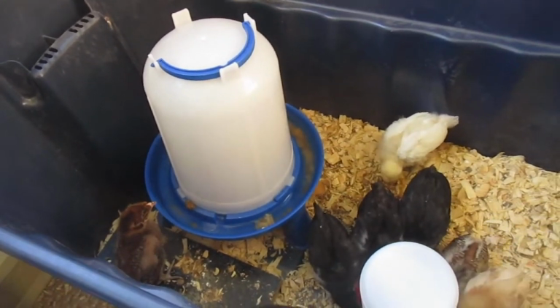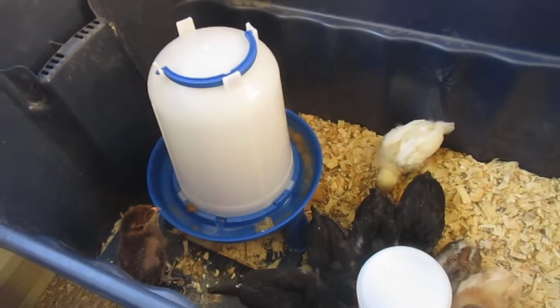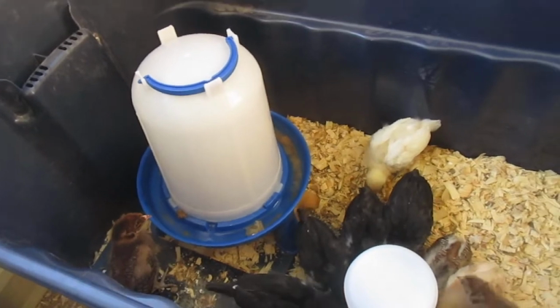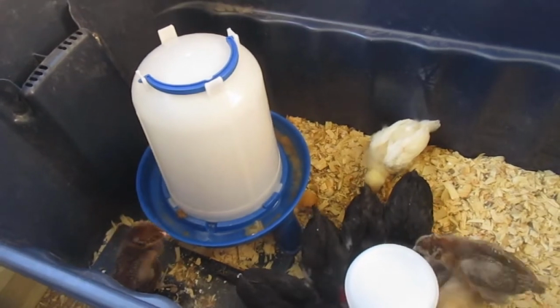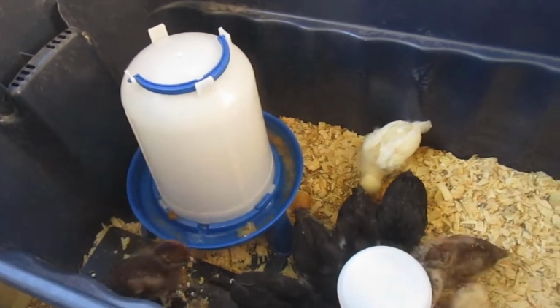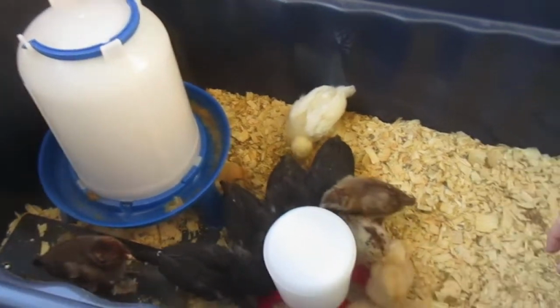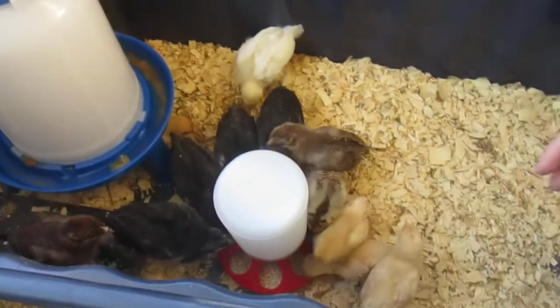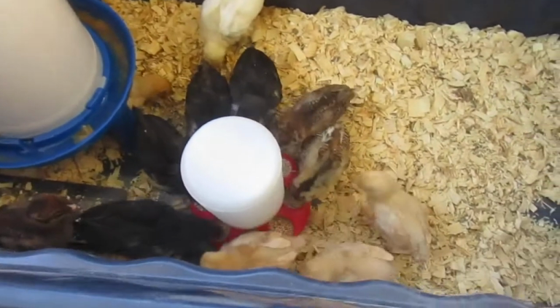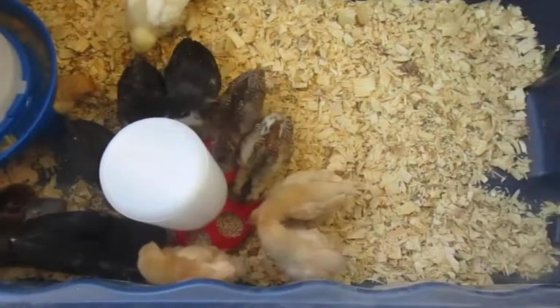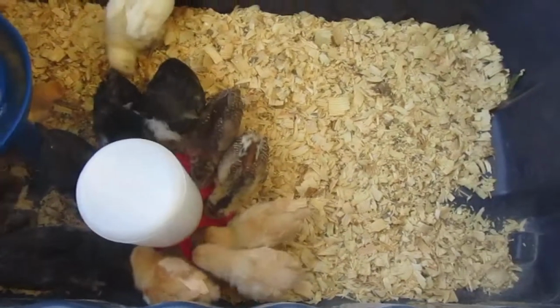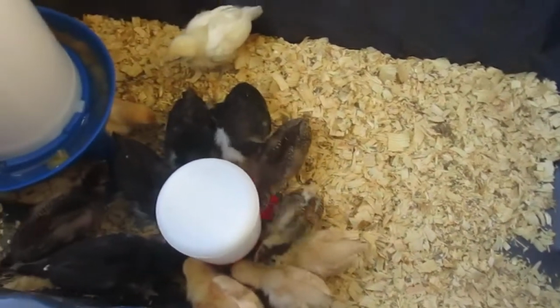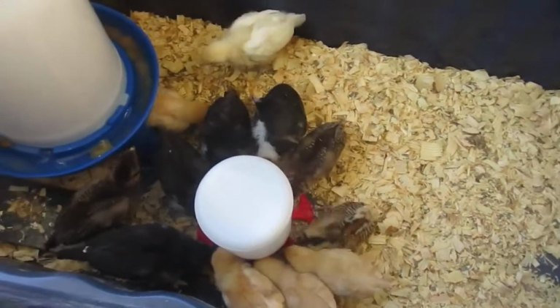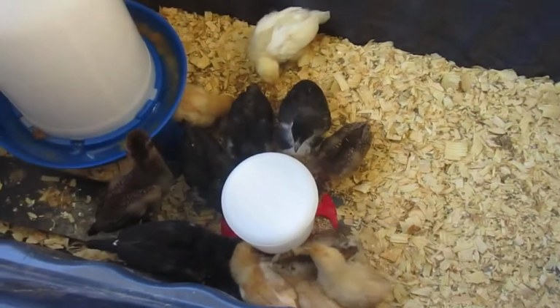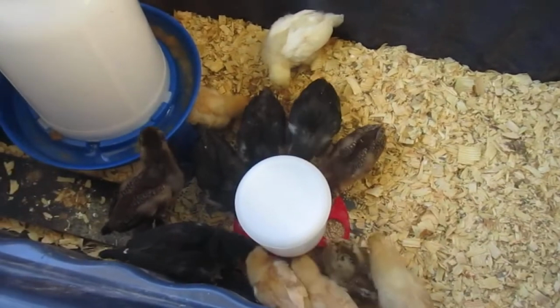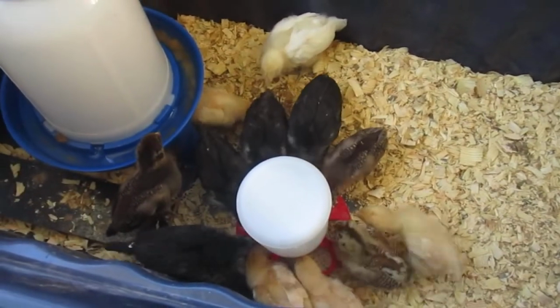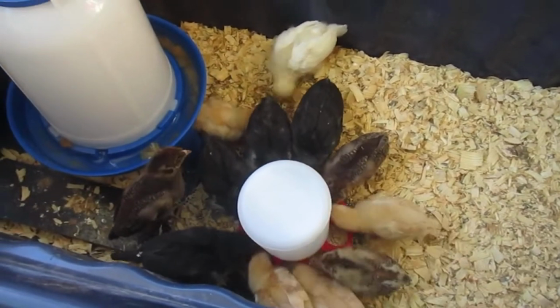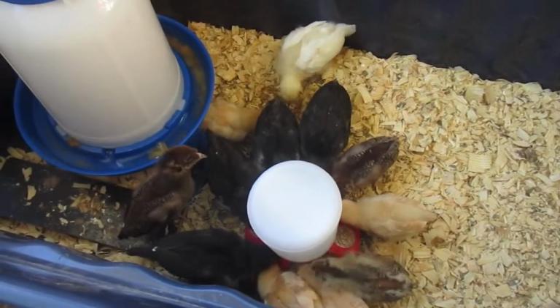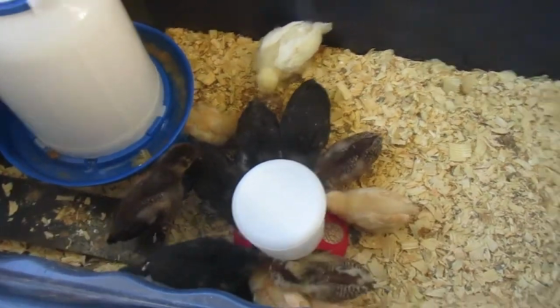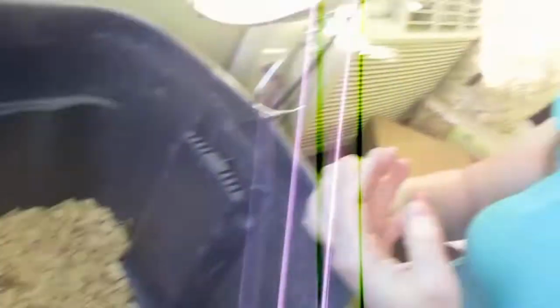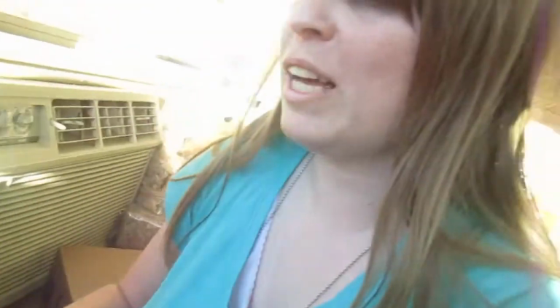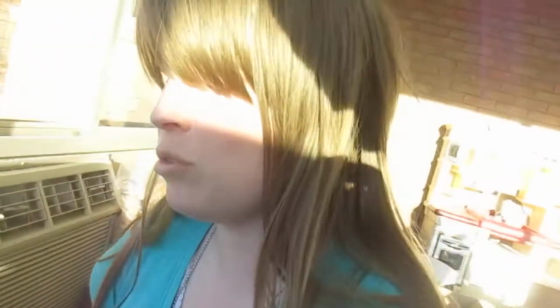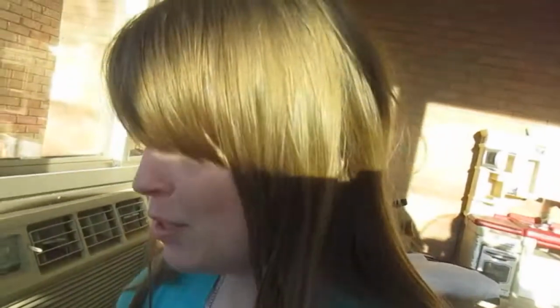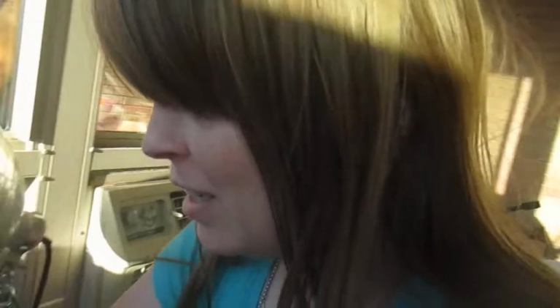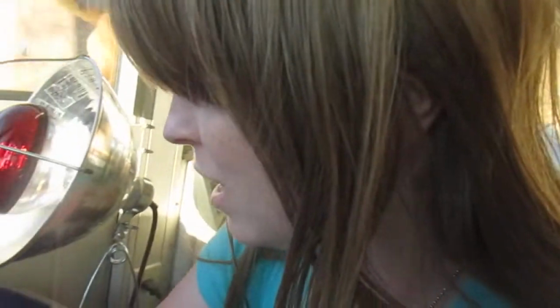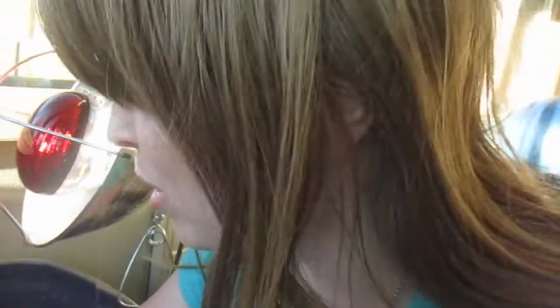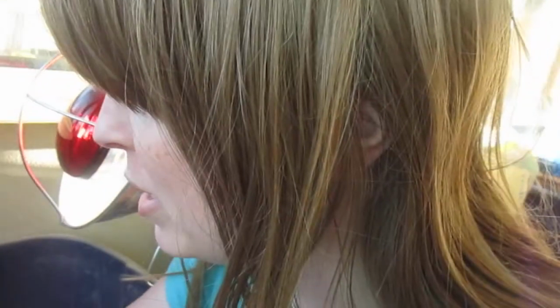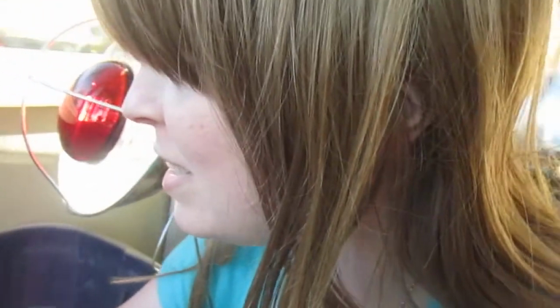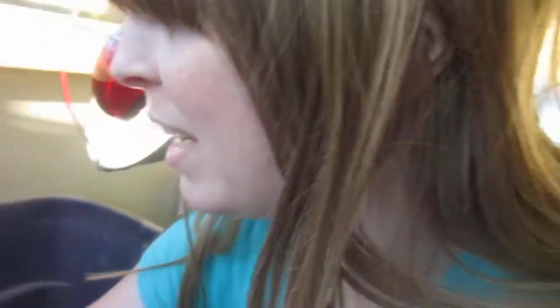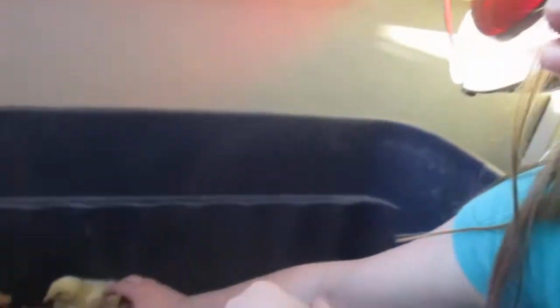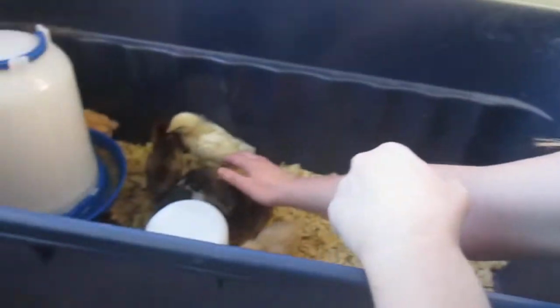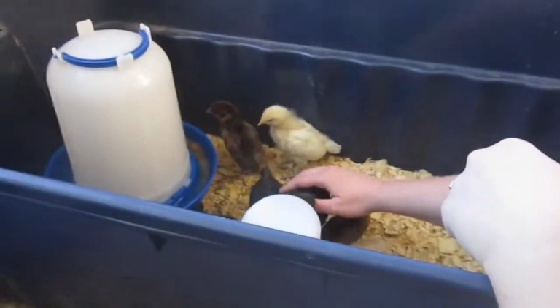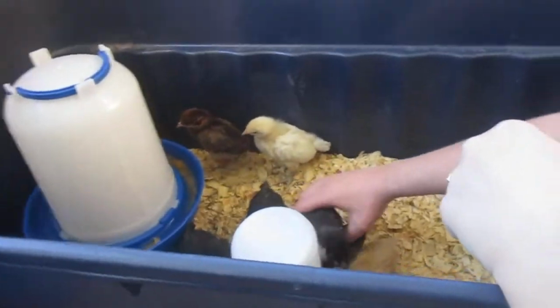We got three — or four — Buff Orpingtons, four Americanas or Easter Eggers, and four Black Australorps. The Buff Orpingtons and Black Australorps lay a lot of eggs.